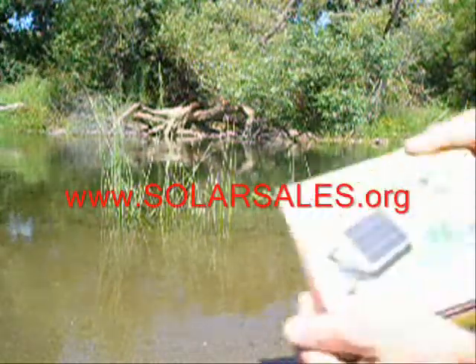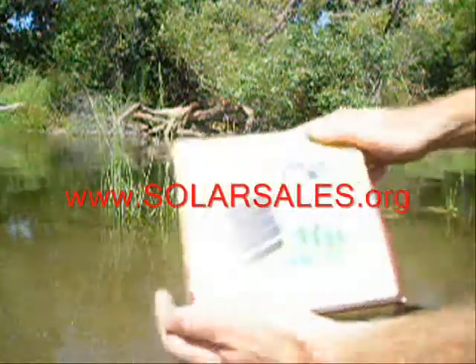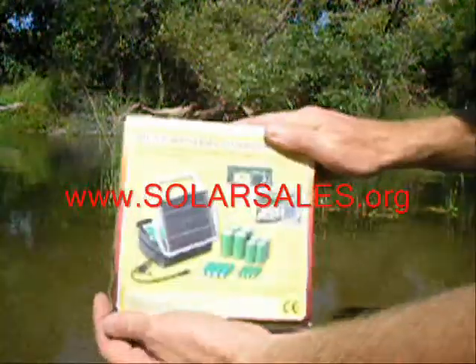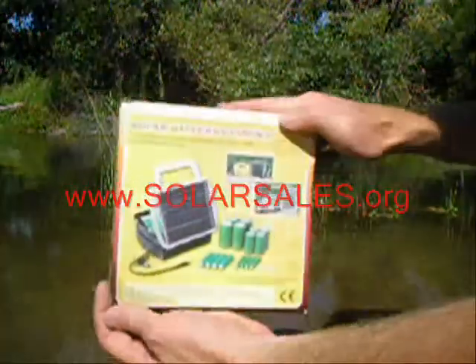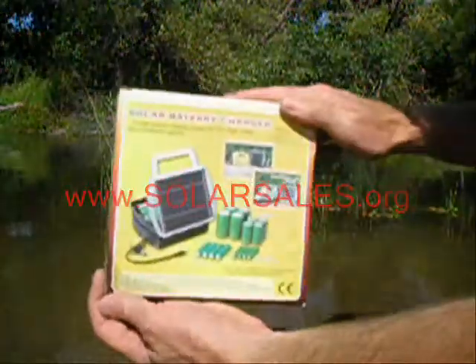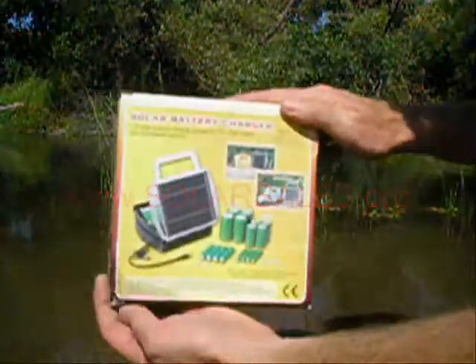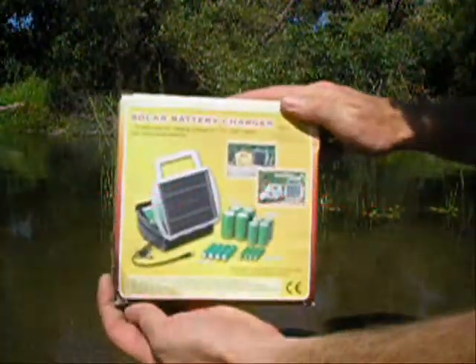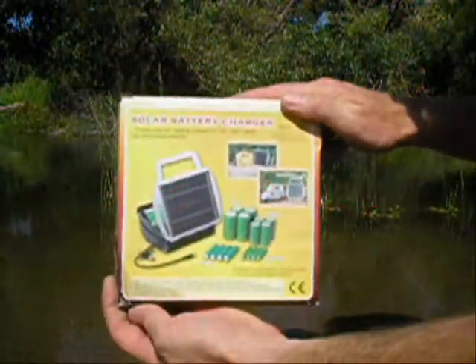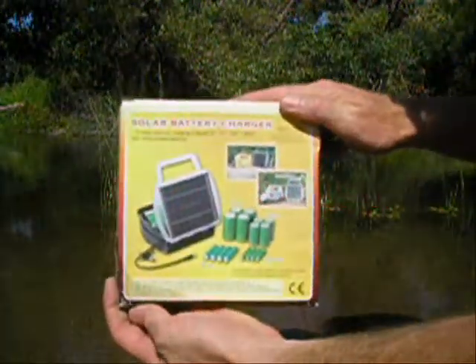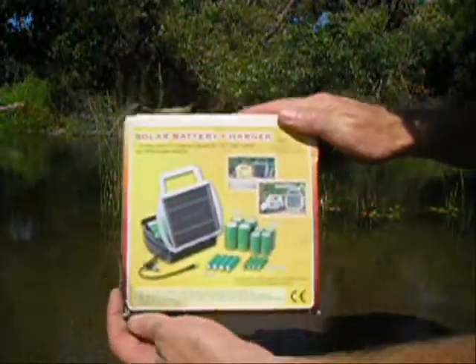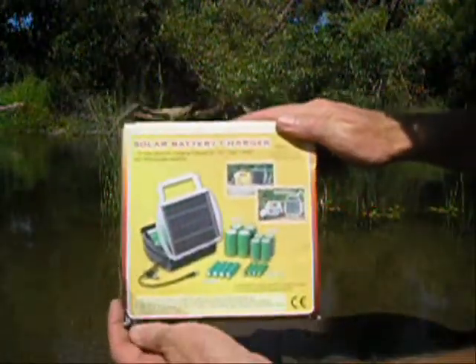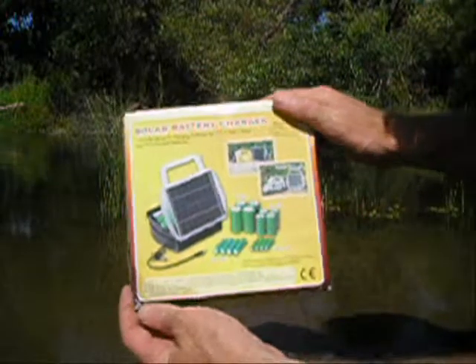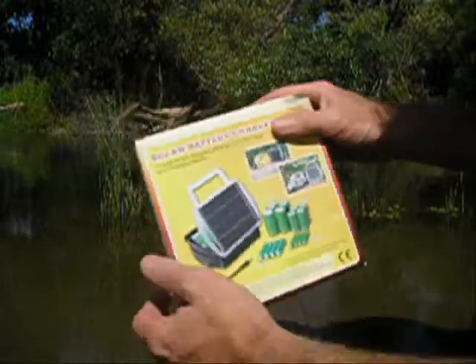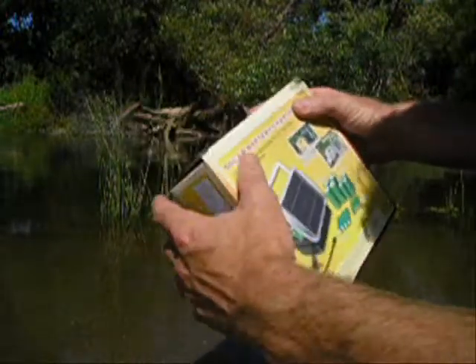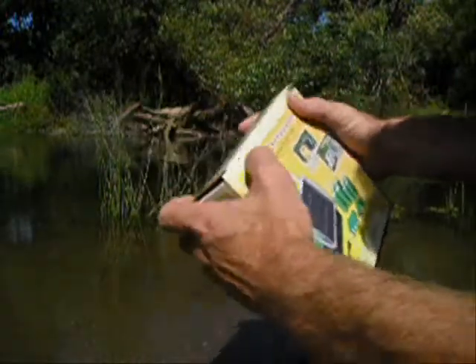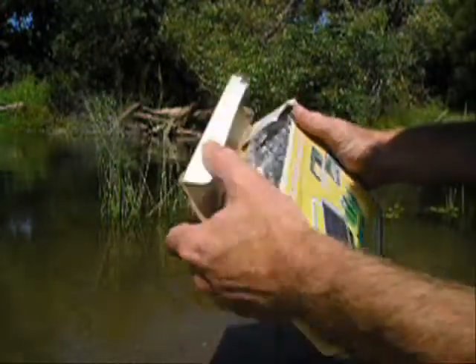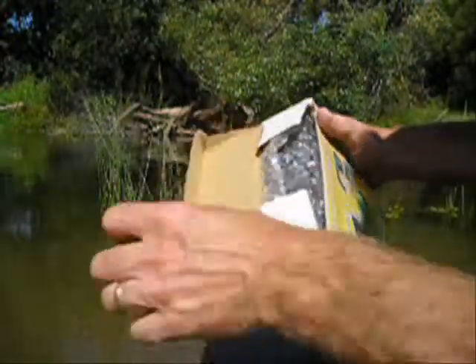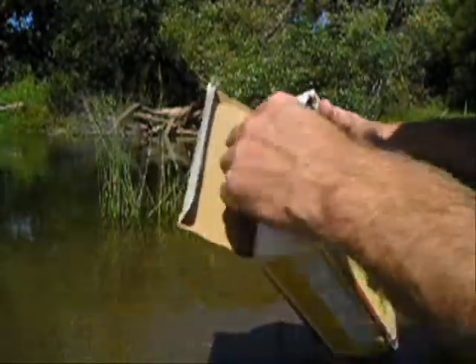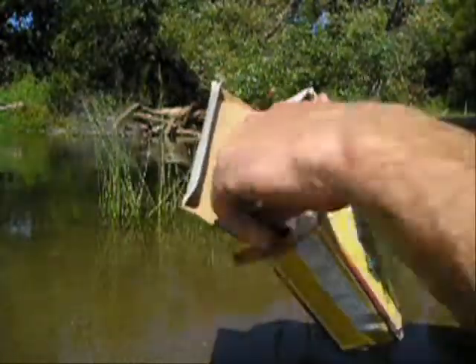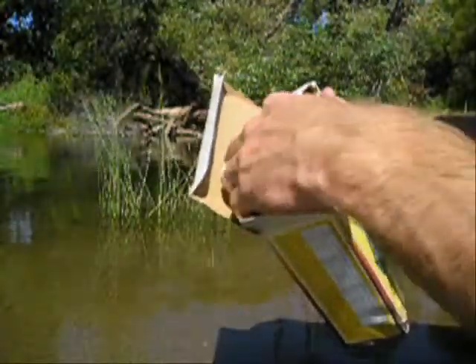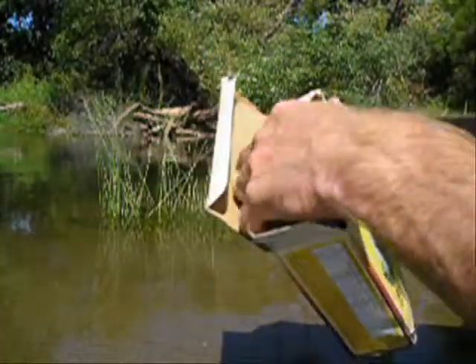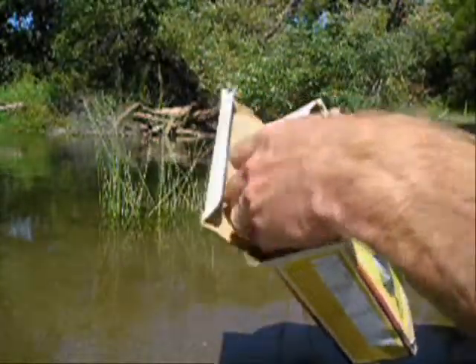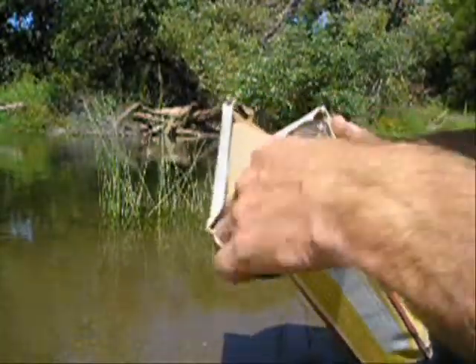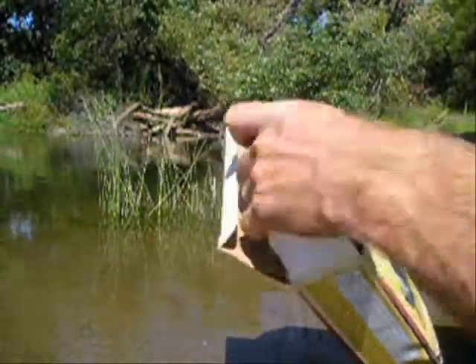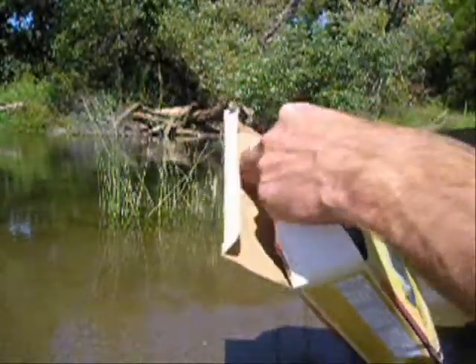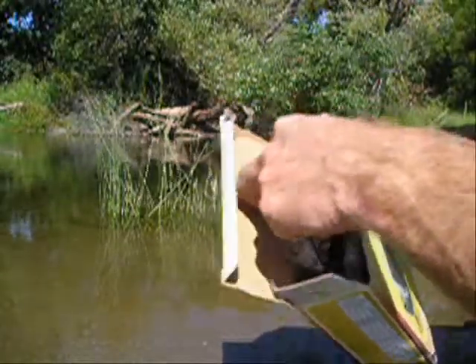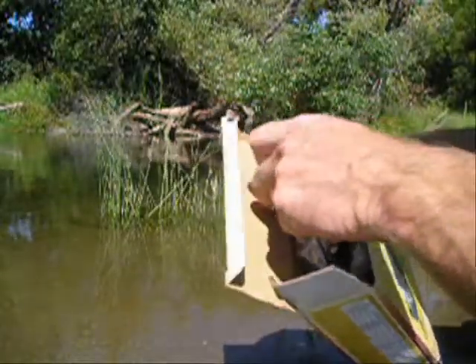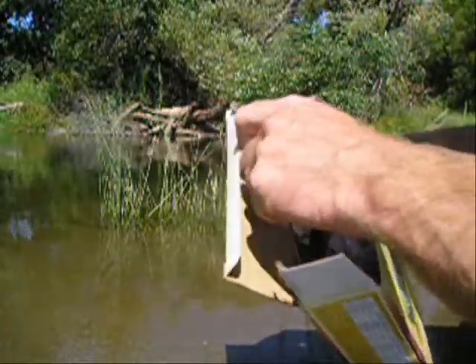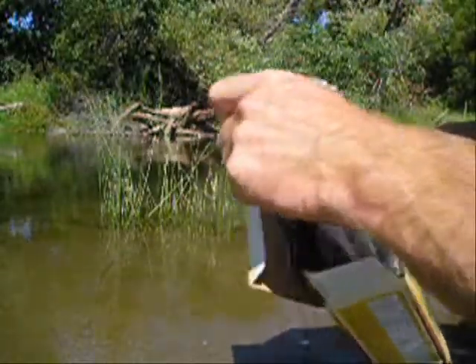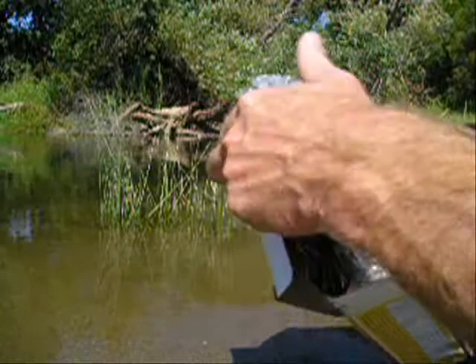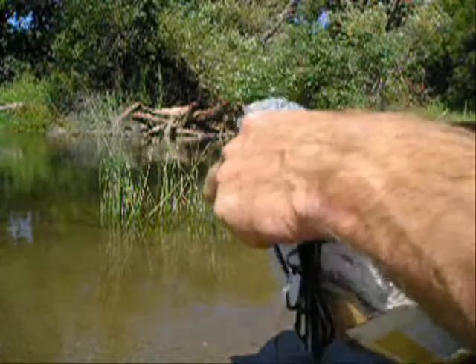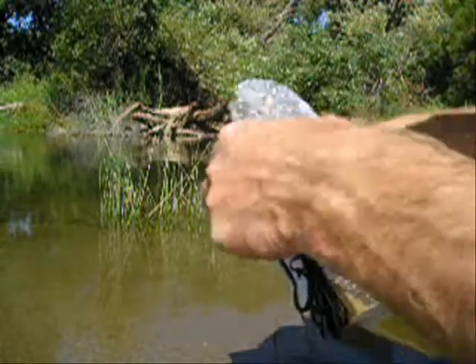We have the solar four-place battery charger. It charges four AA, four AAA, and four C and D cell batteries.